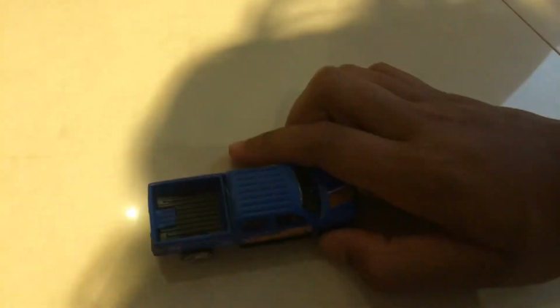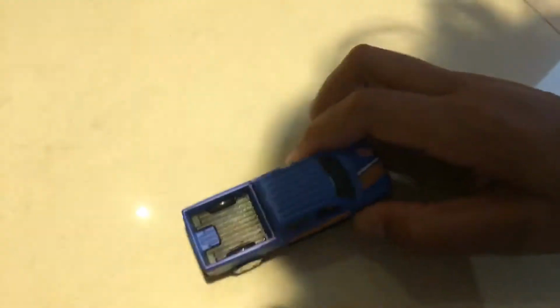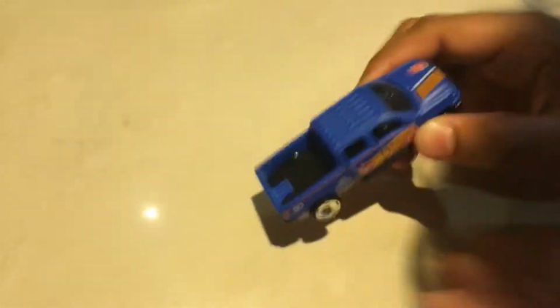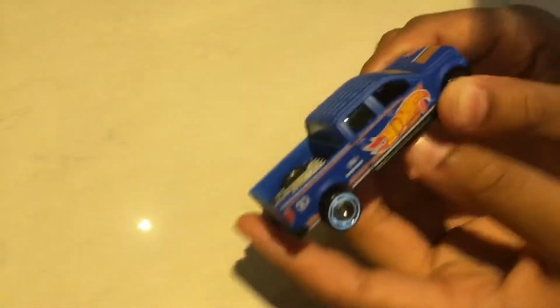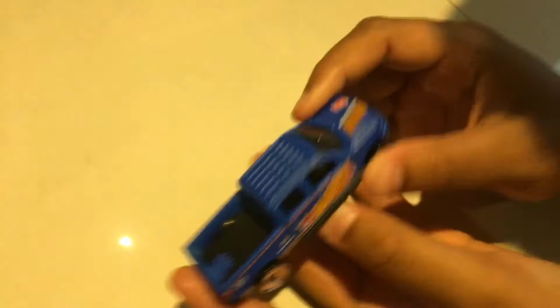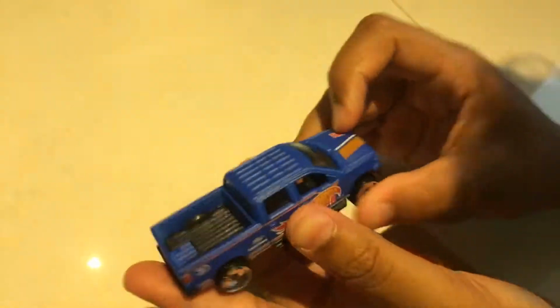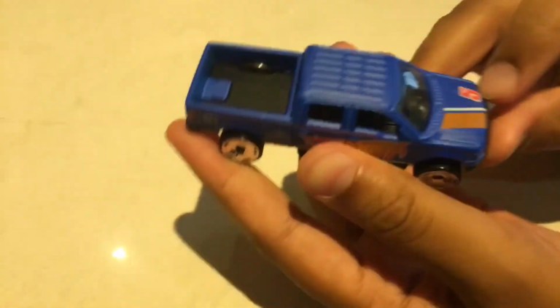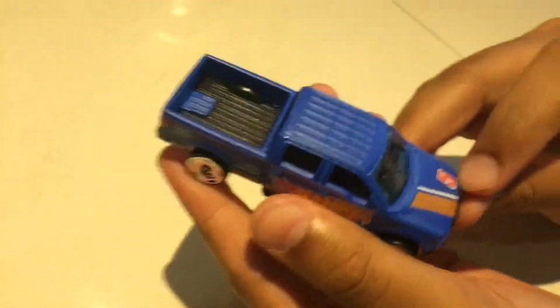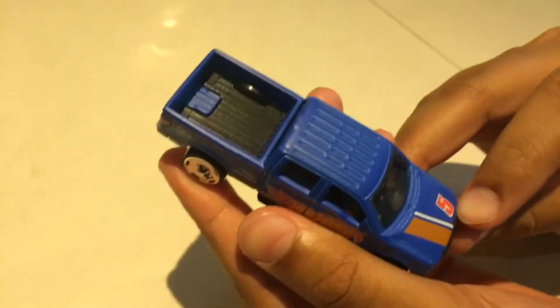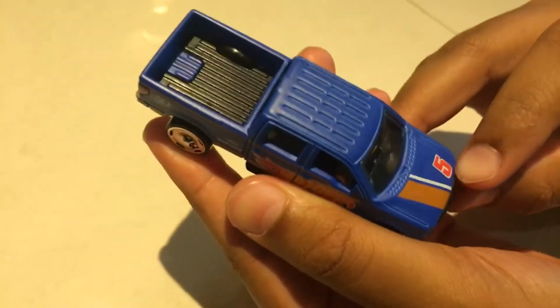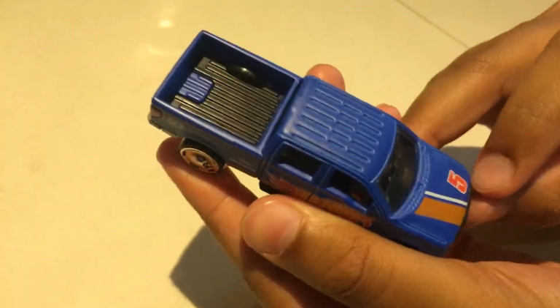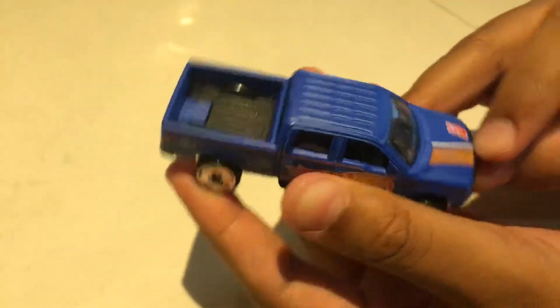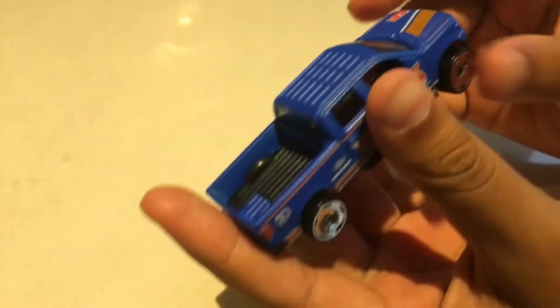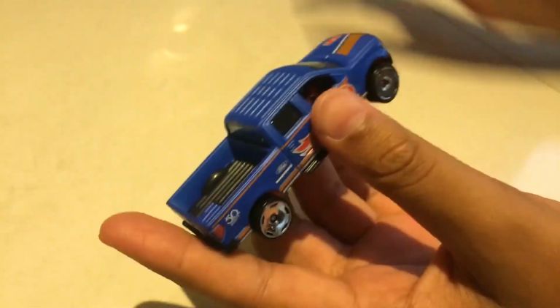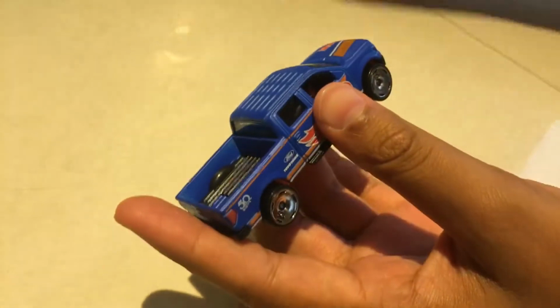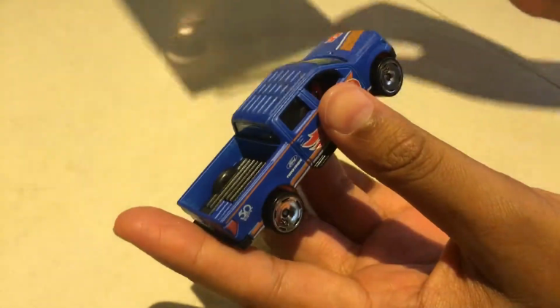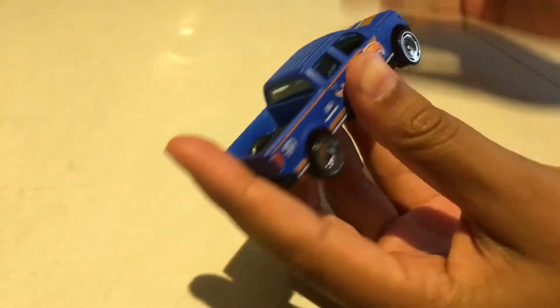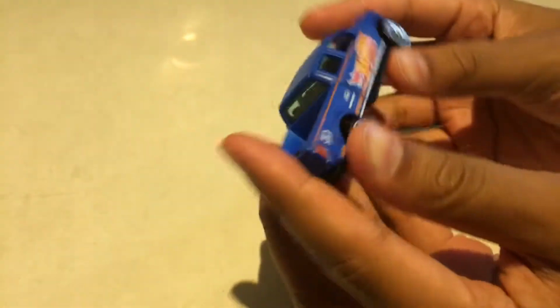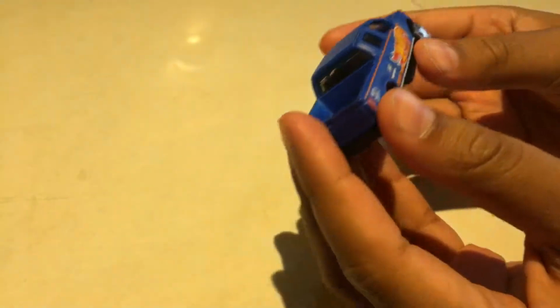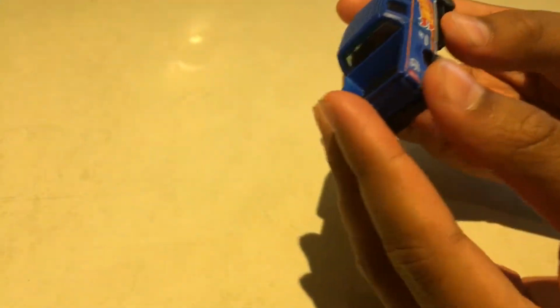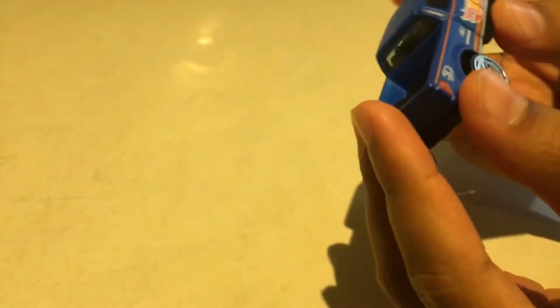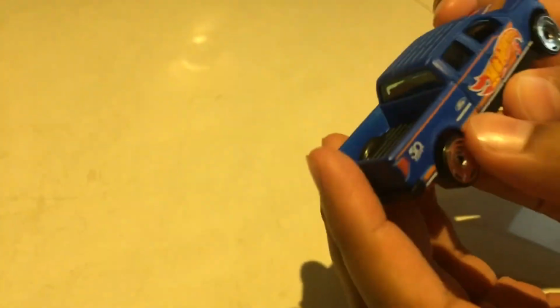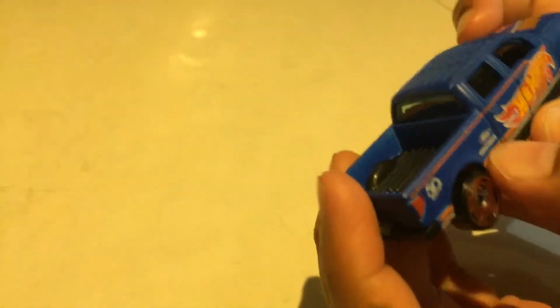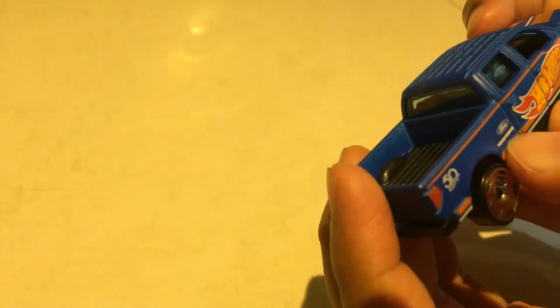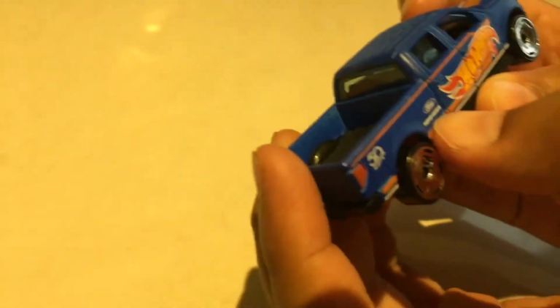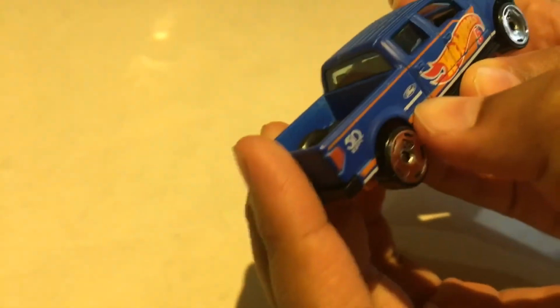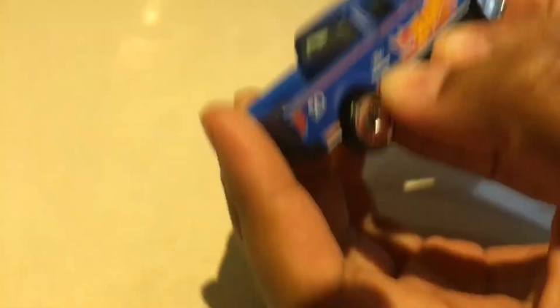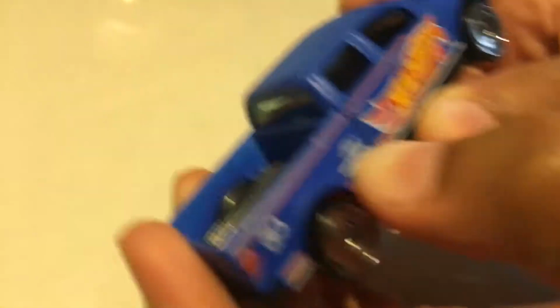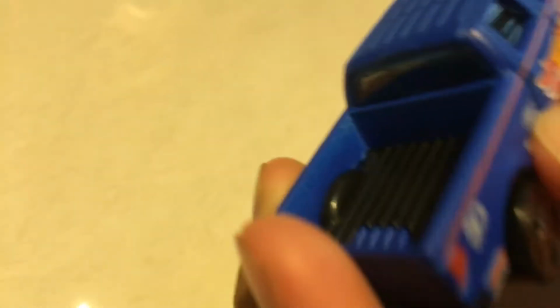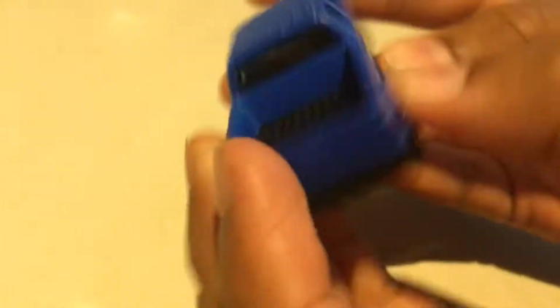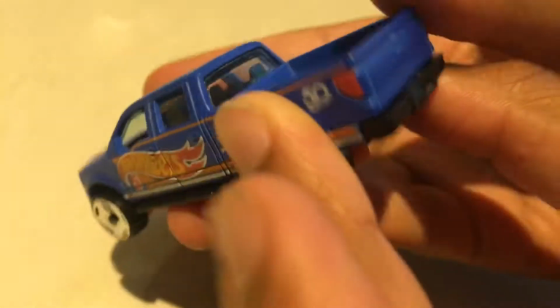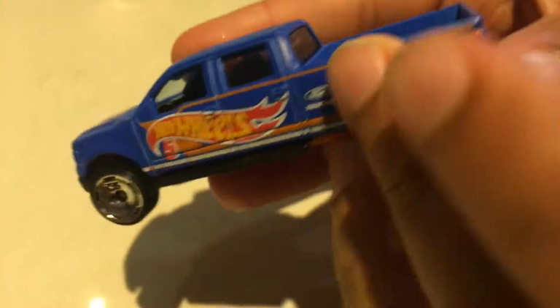Sorry about that — just a call. So it's actually number 5, as you can see here, even though it says number 4 on the box. And it's sponsored by Toyota Tires, Ford, and Hot Wheels 50 right here.